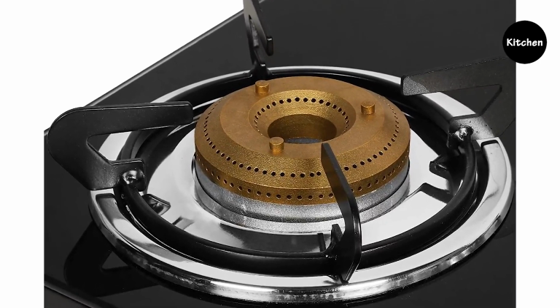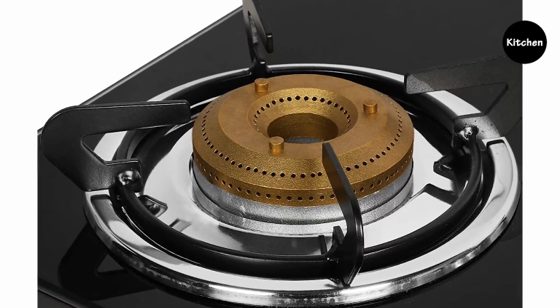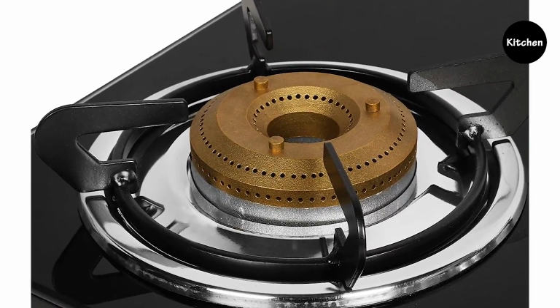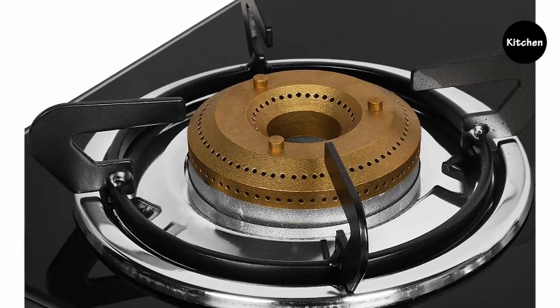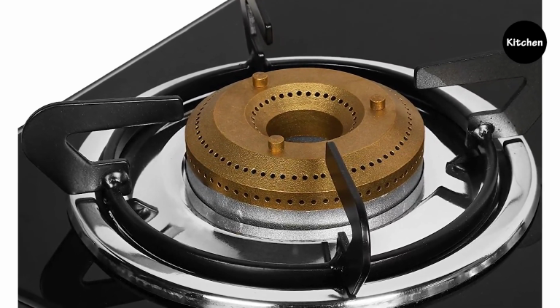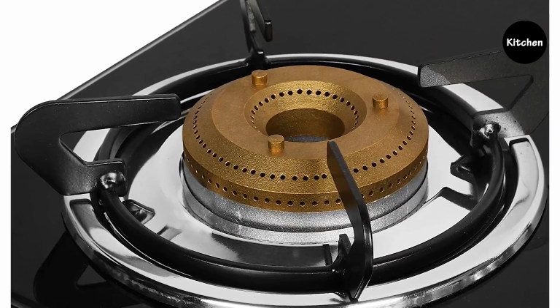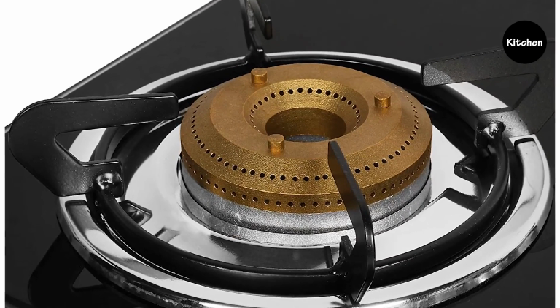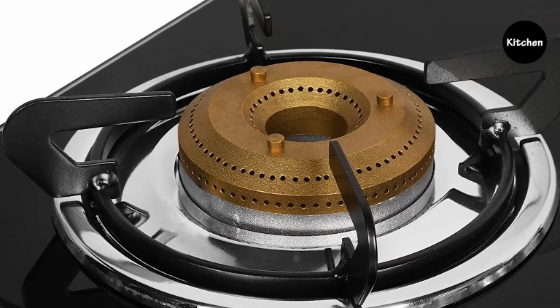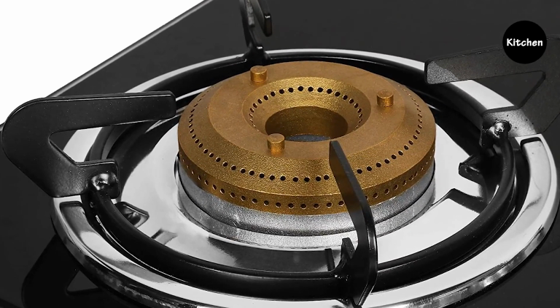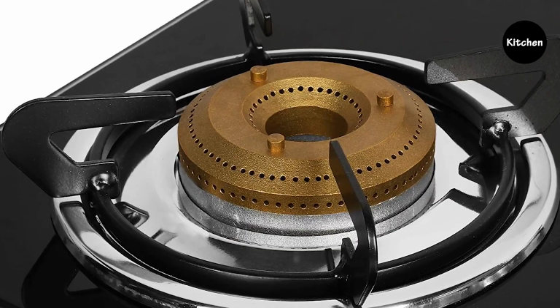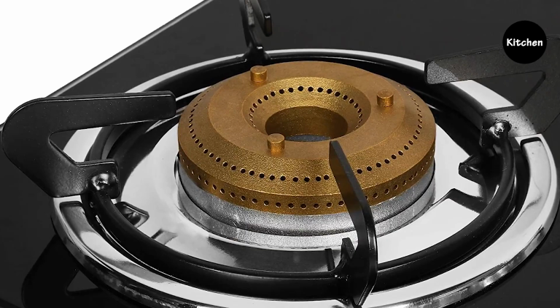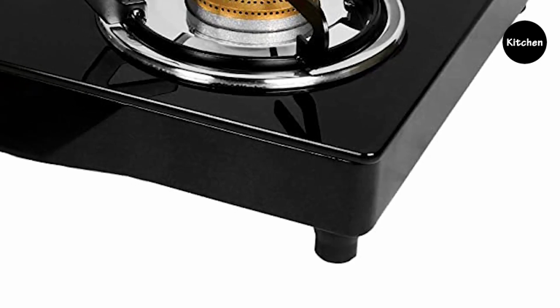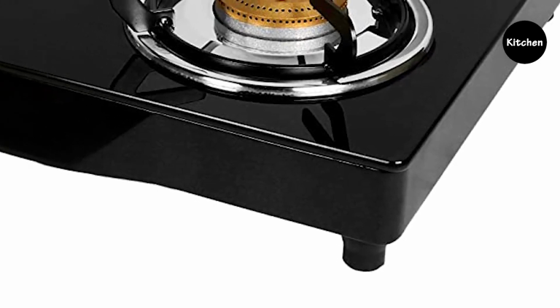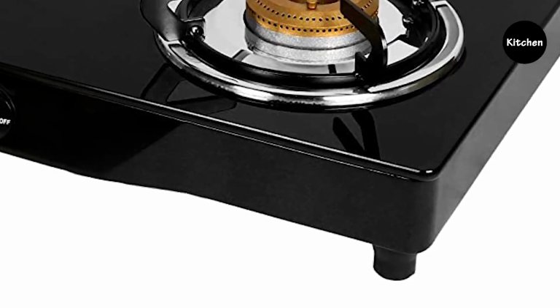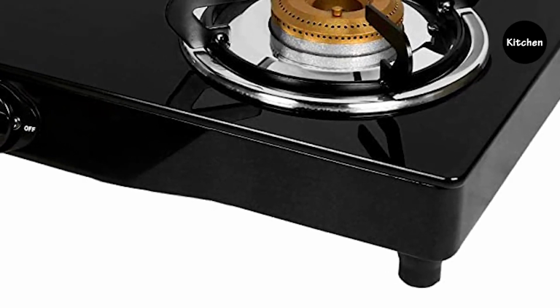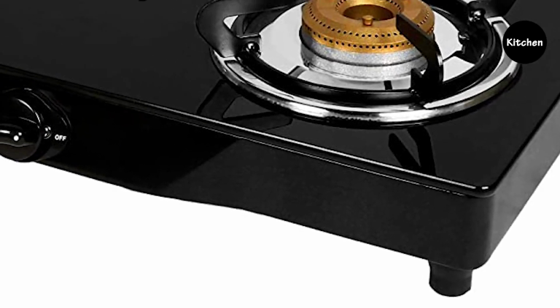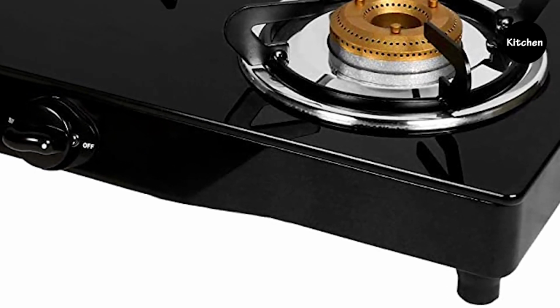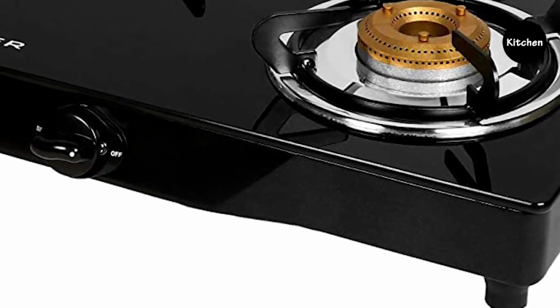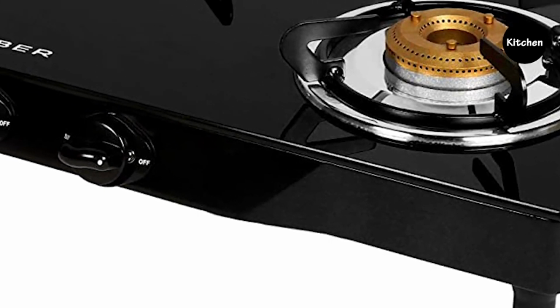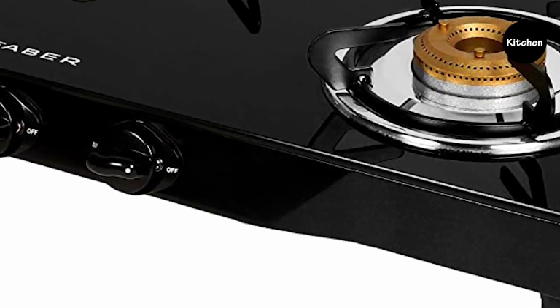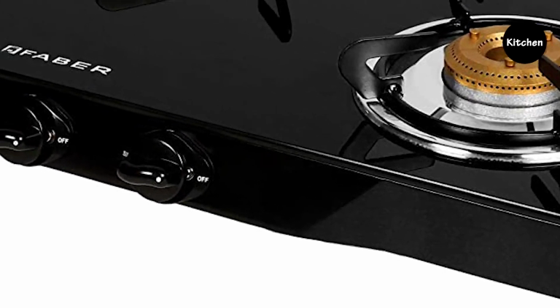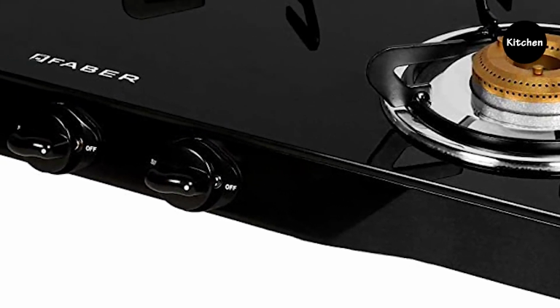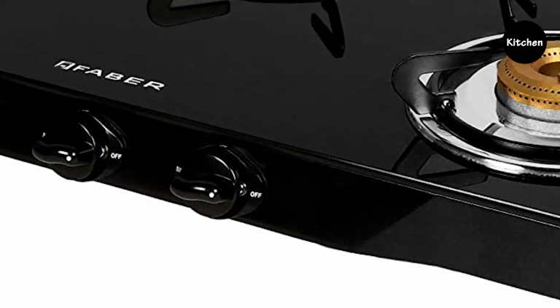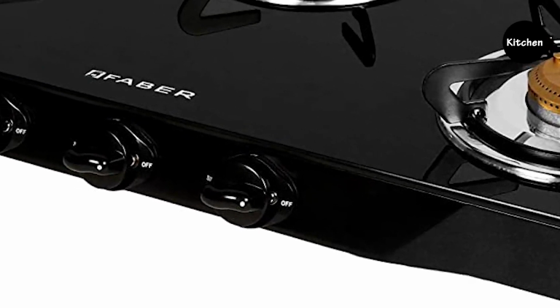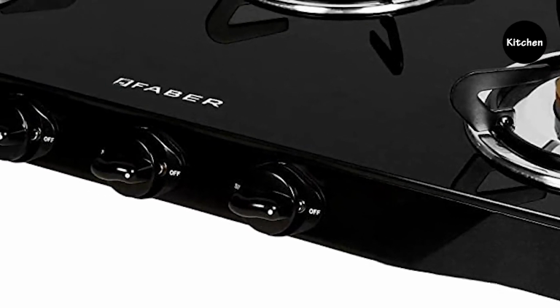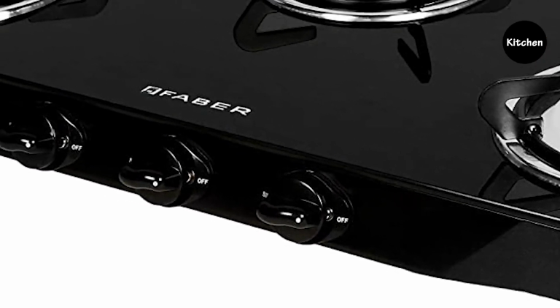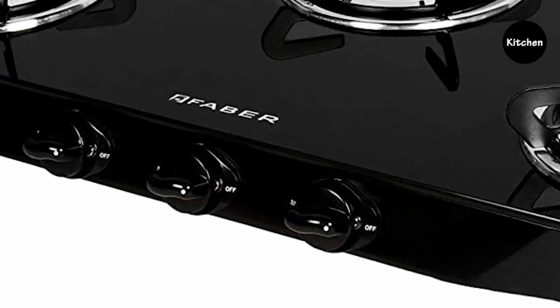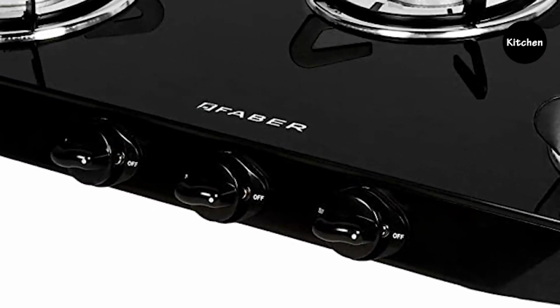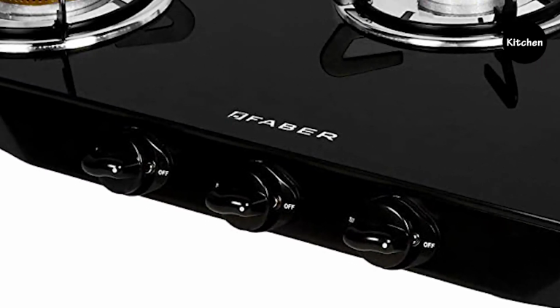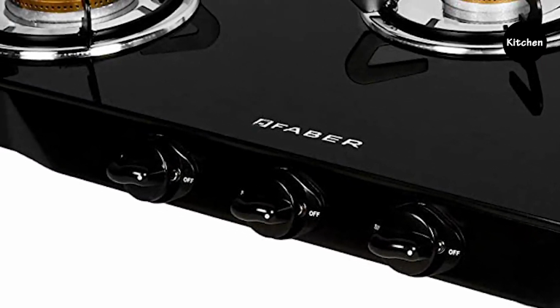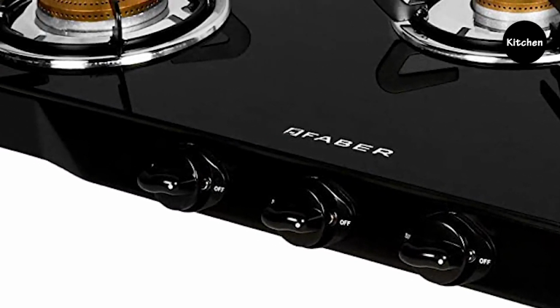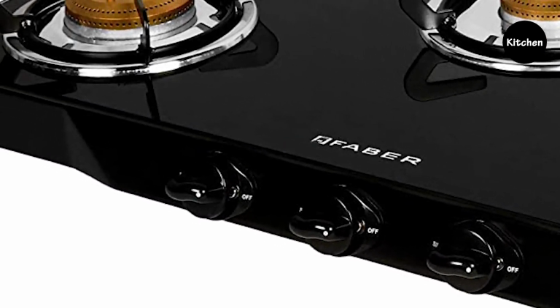The double round drip tray in the jumbo series of Faber gives extra space to lock up food spillage while cooking. You can easily remove it, making it easy to clean. The body of this Faber cooktop is crafted with toughened glass, which gives it a clean and classy finish.